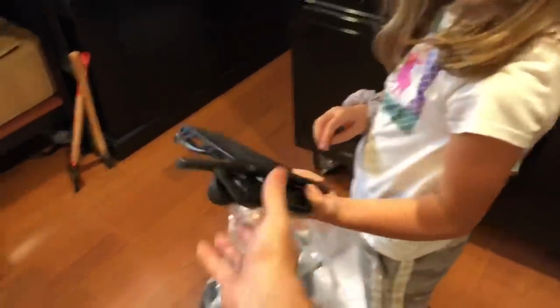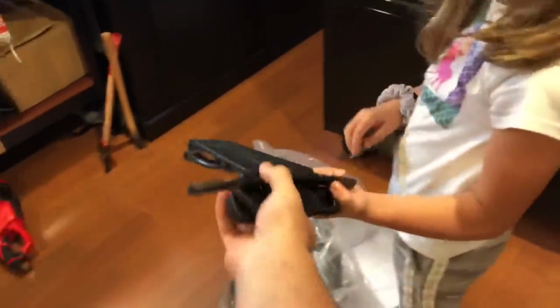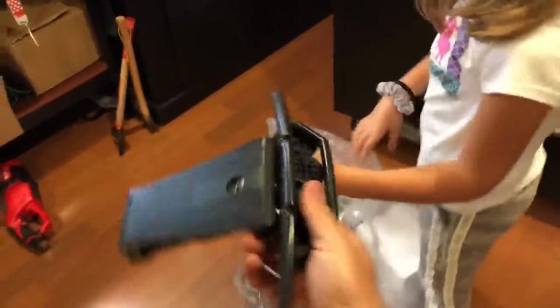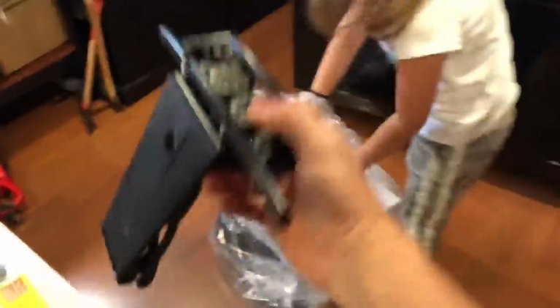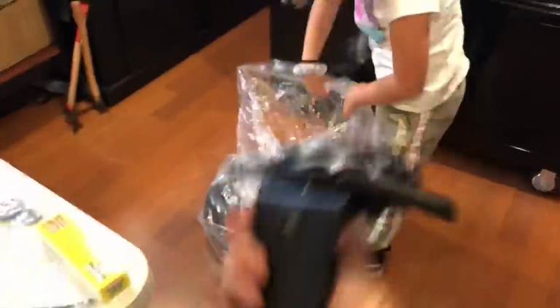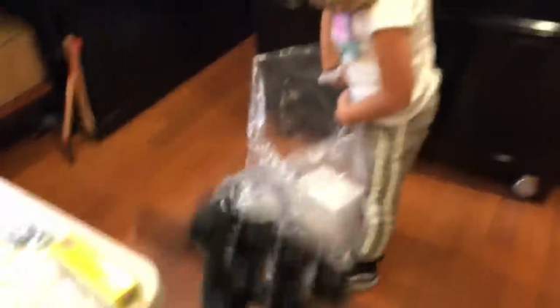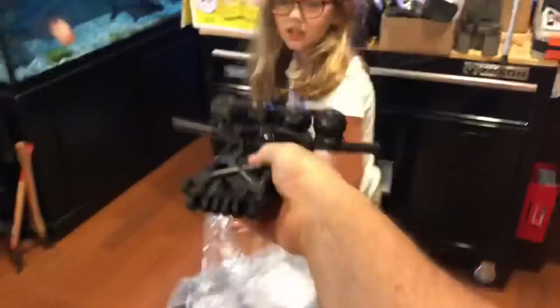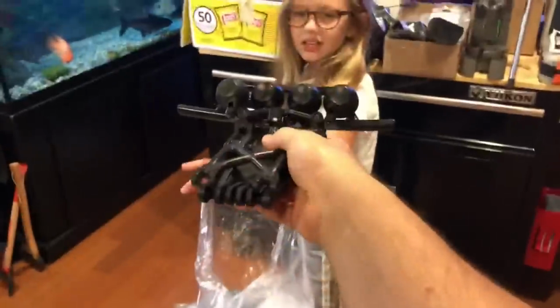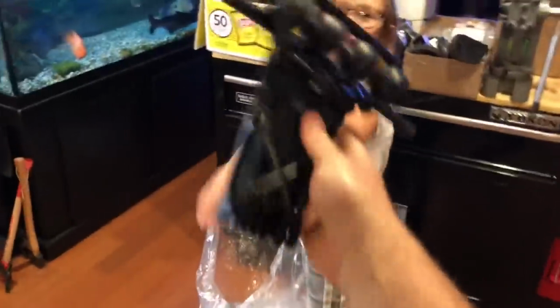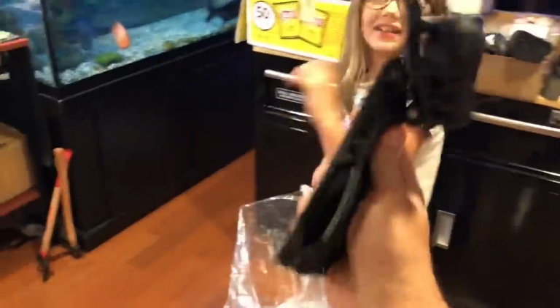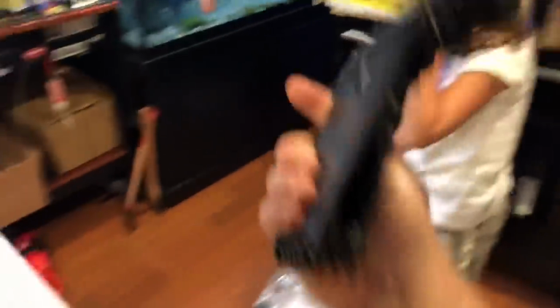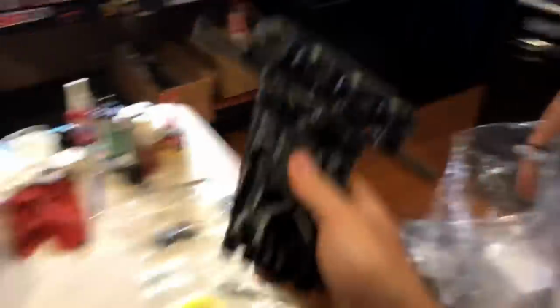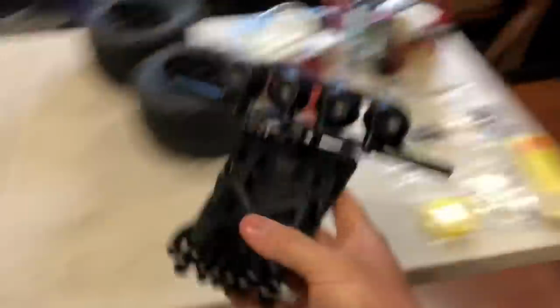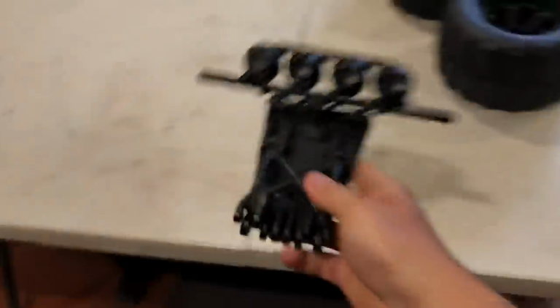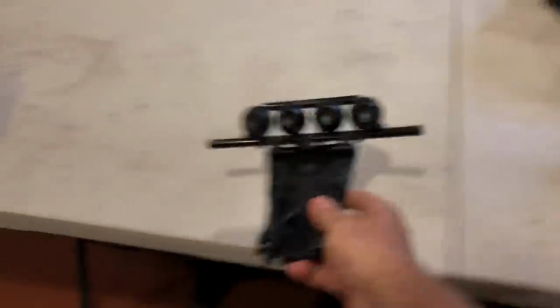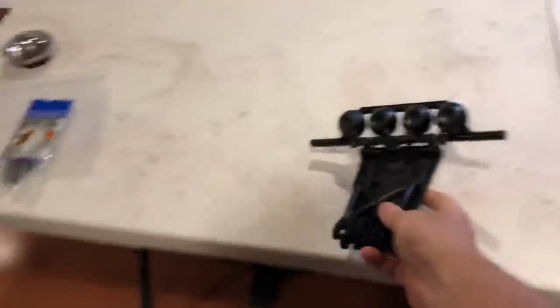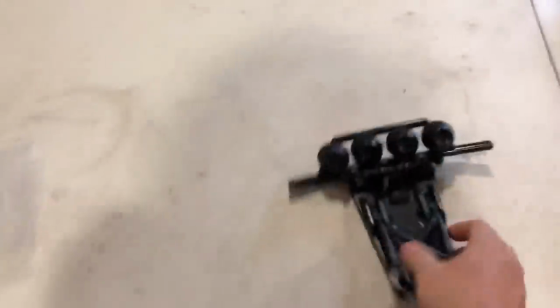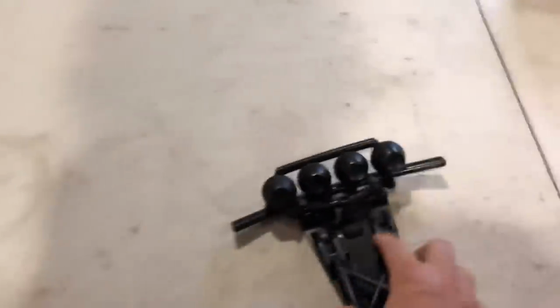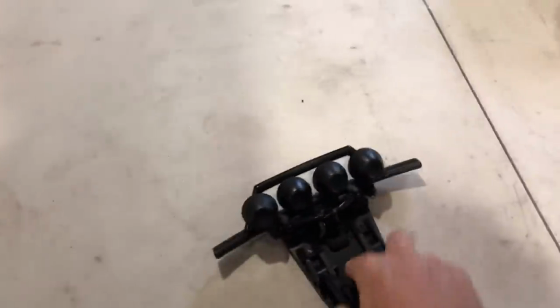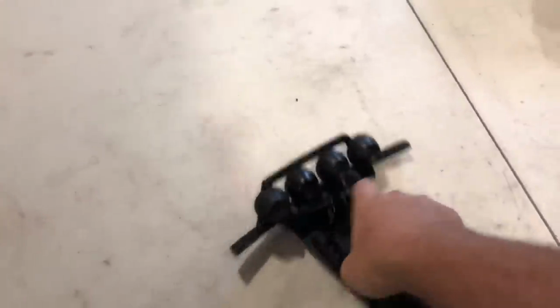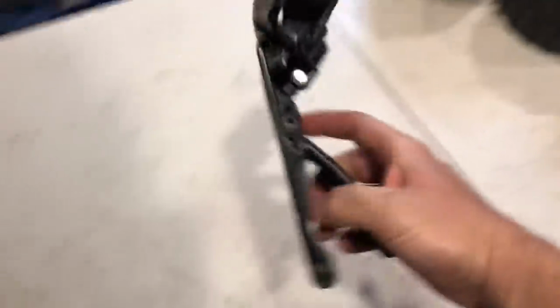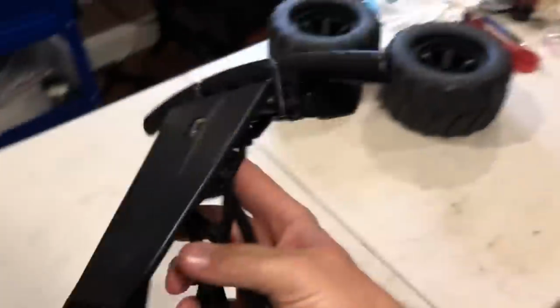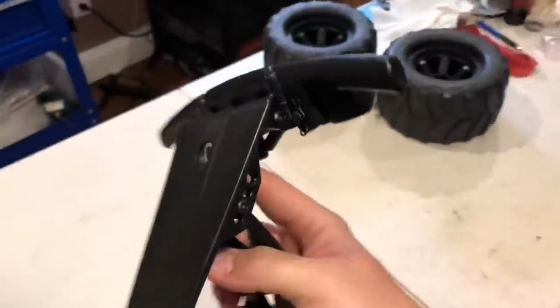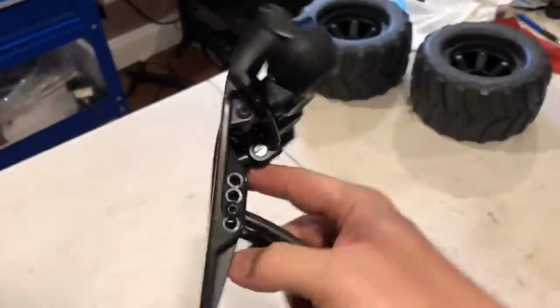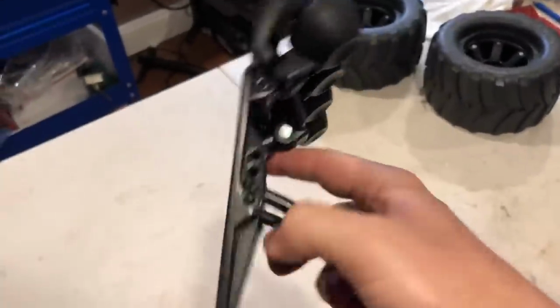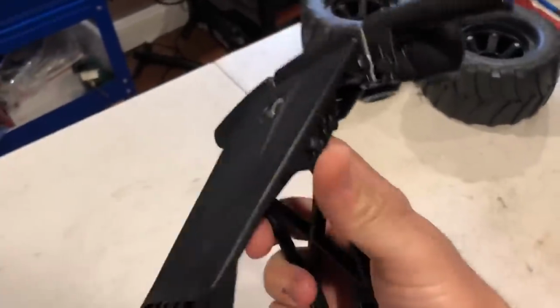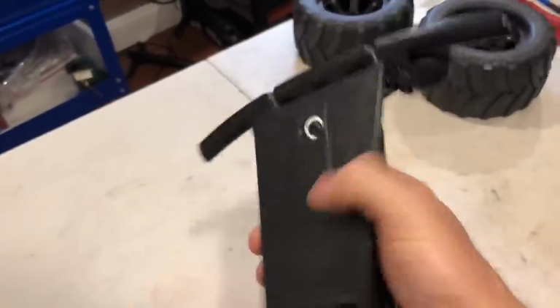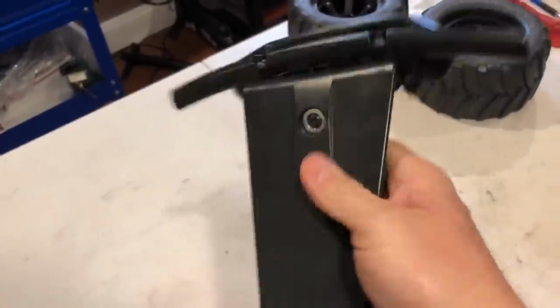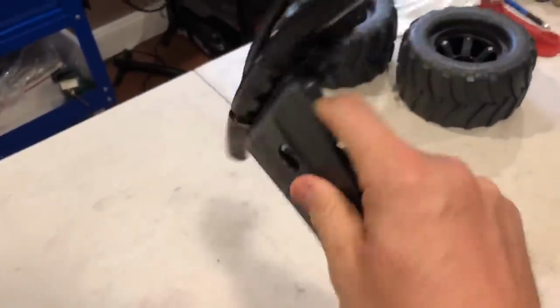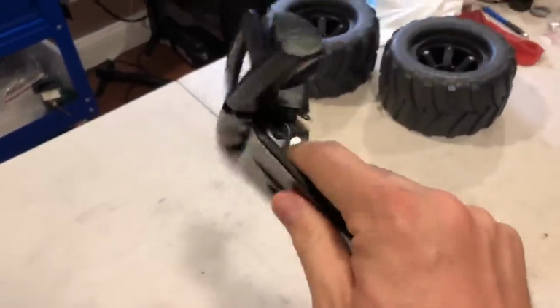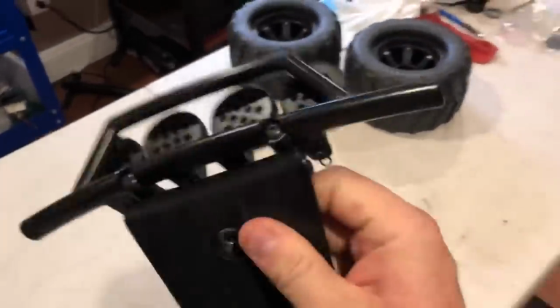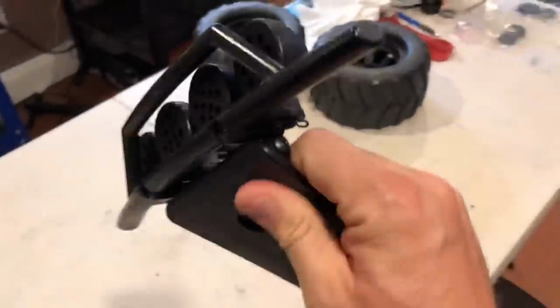You know what this is, right? The thing — front bumper. And it seems to be very durable. I'm telling you, this is pretty thick.